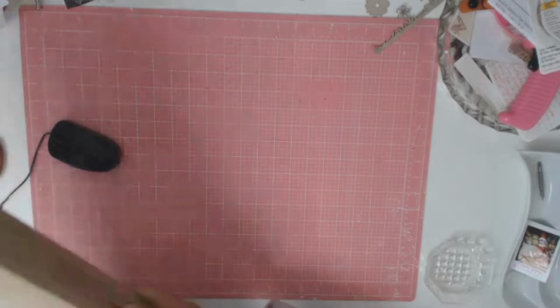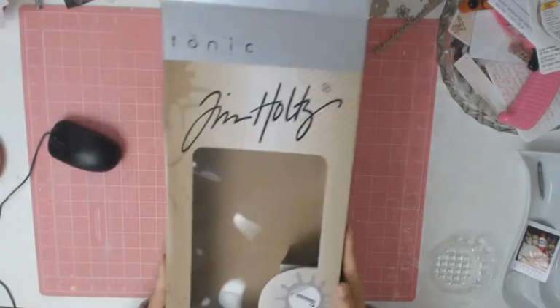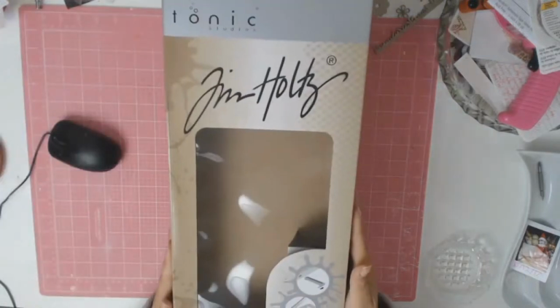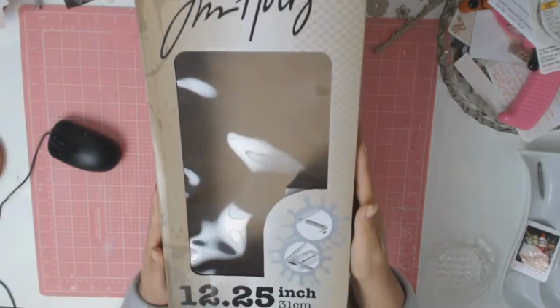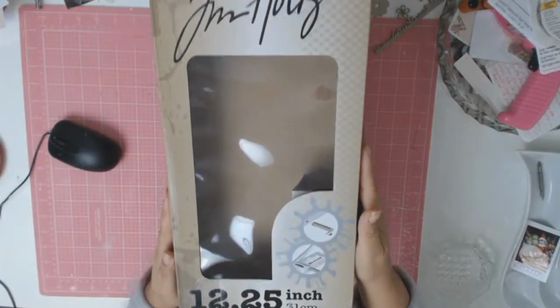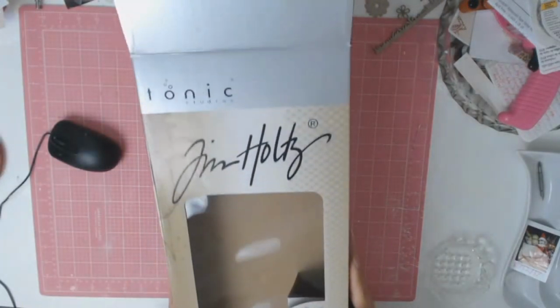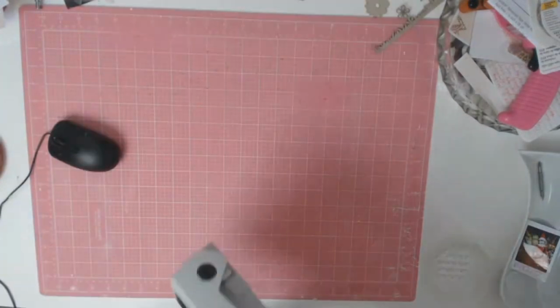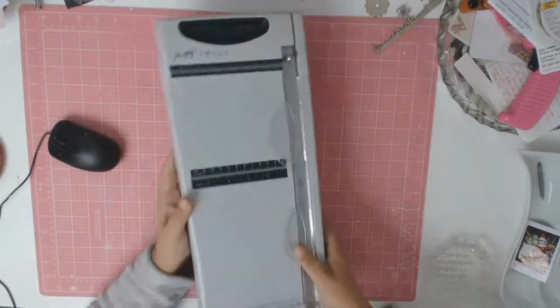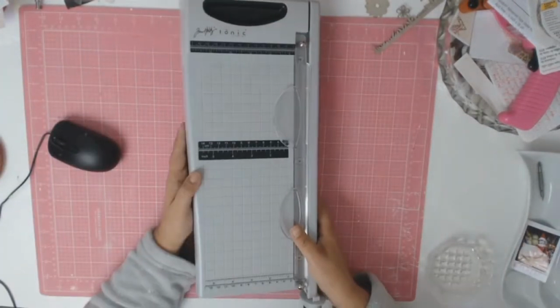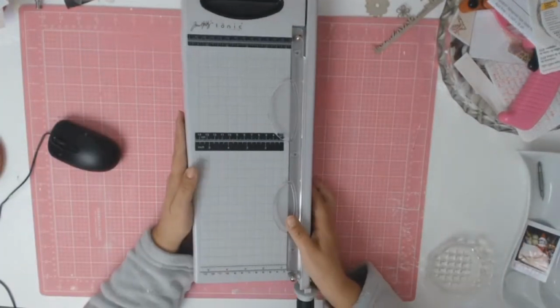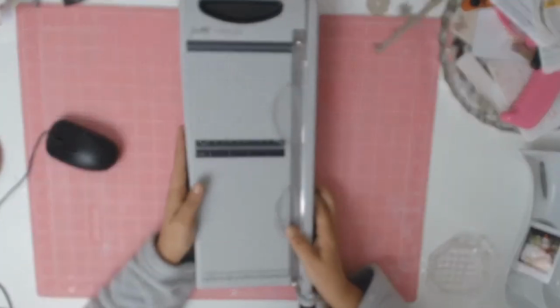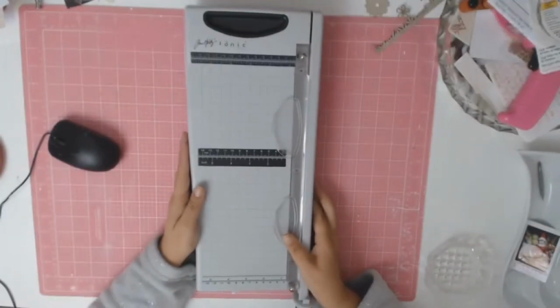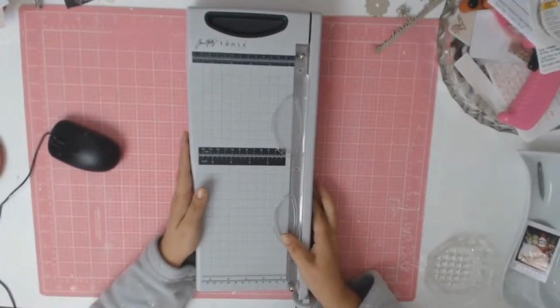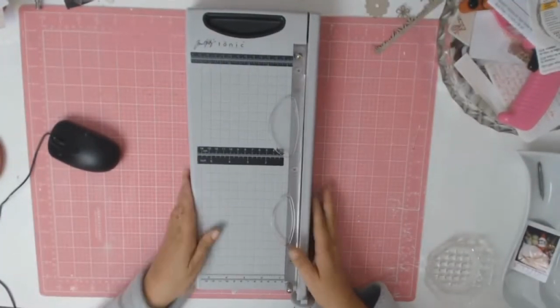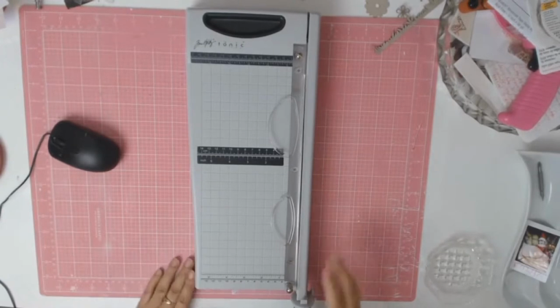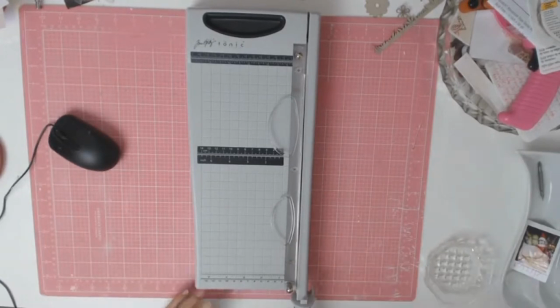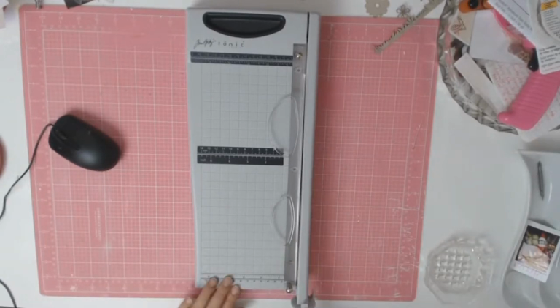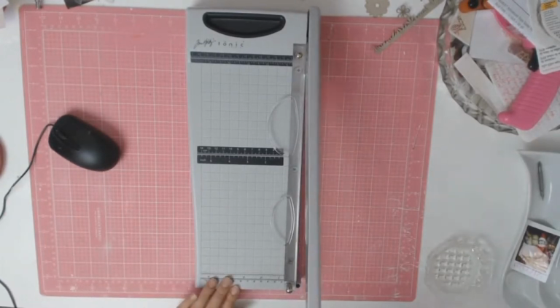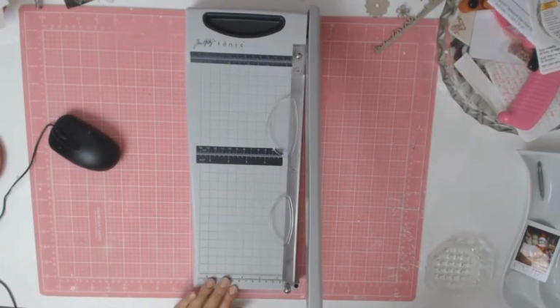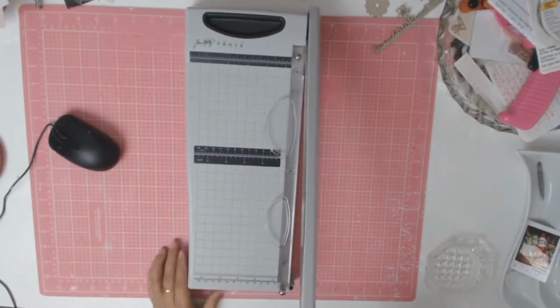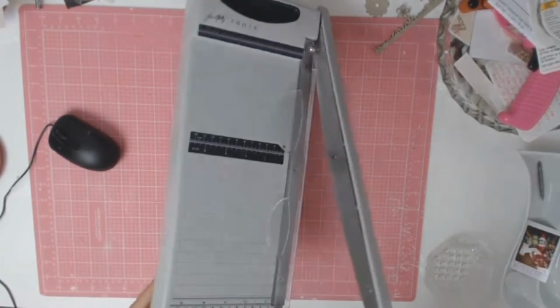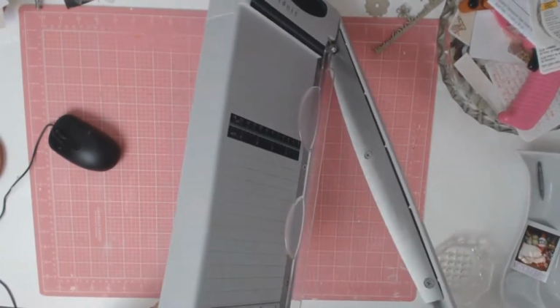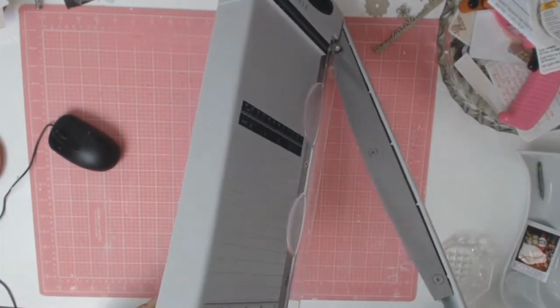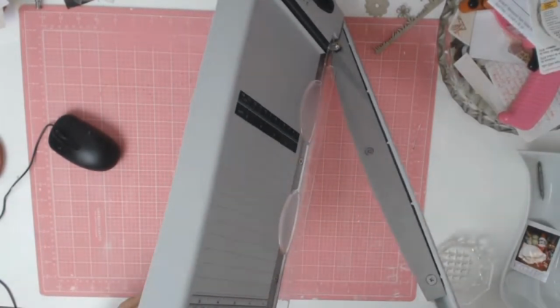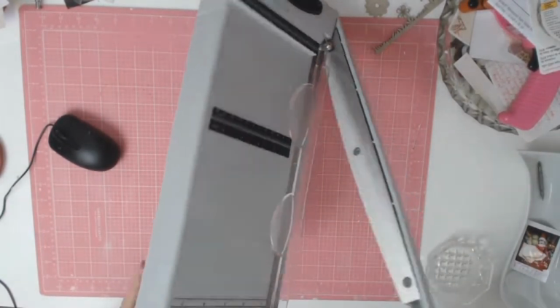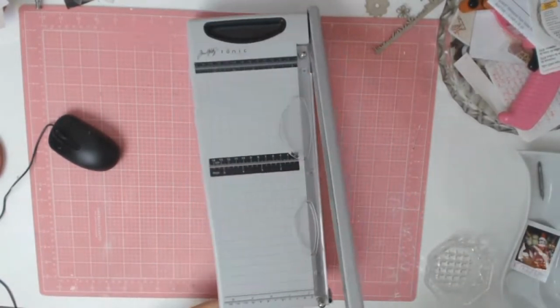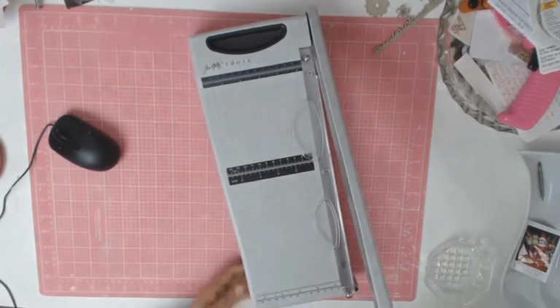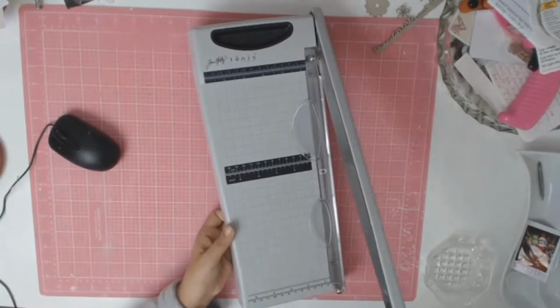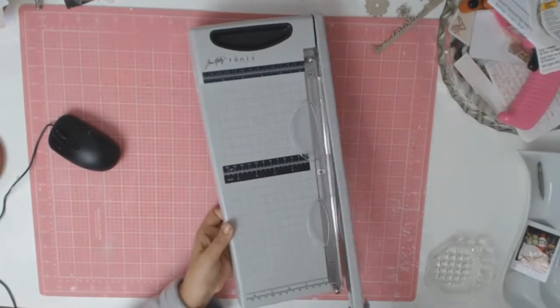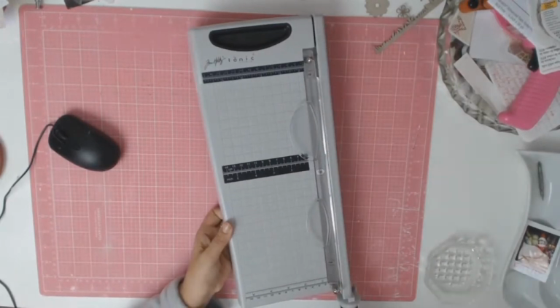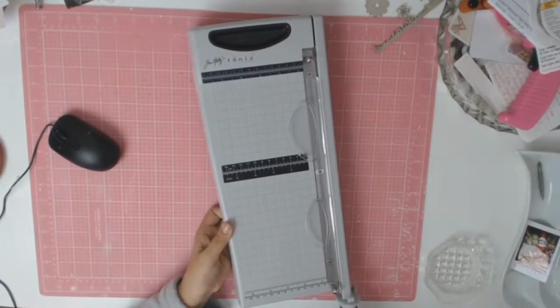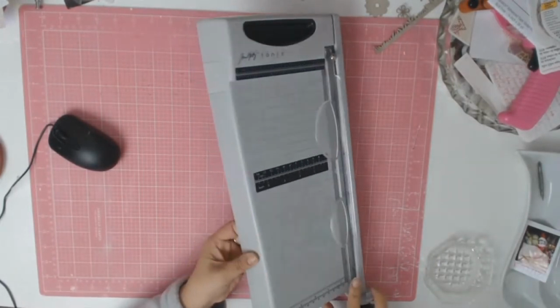Hello everyone, today it's a quick haul video. This haul is from Aunt Tibera Scraps and I will start off by showing you my new Tim Holtz guillotine.